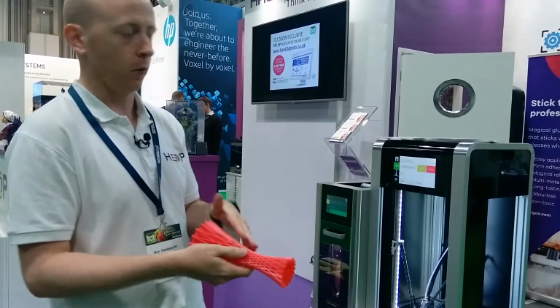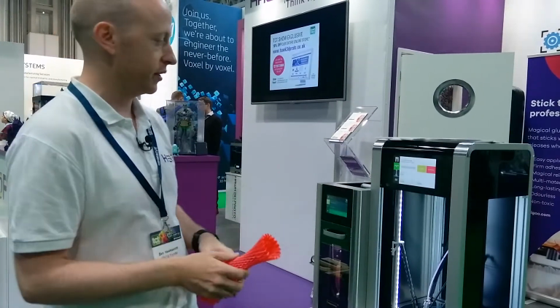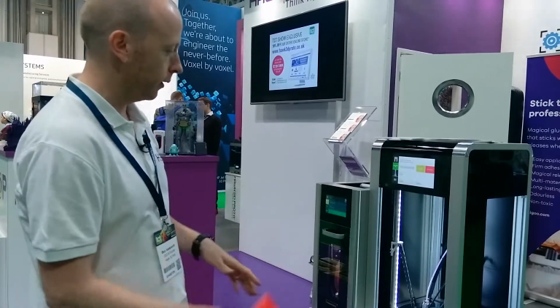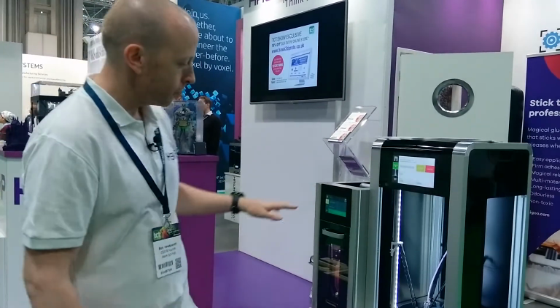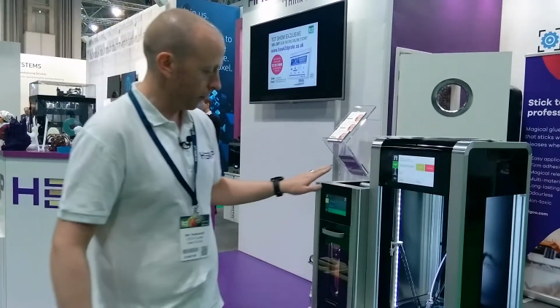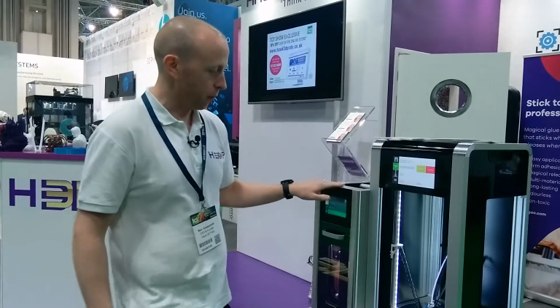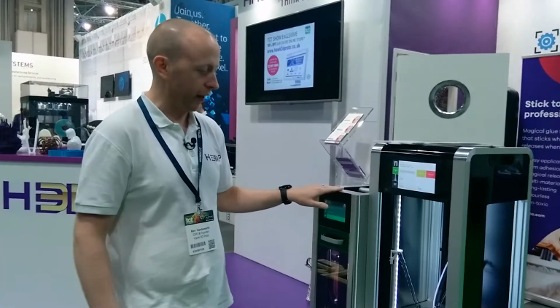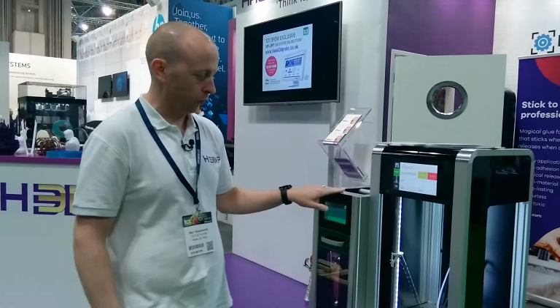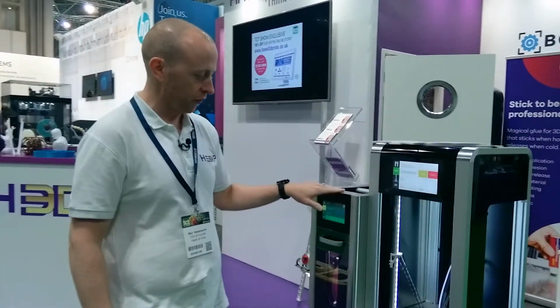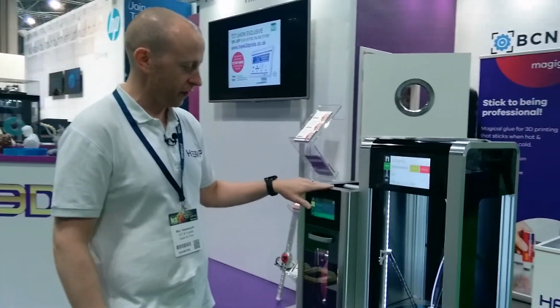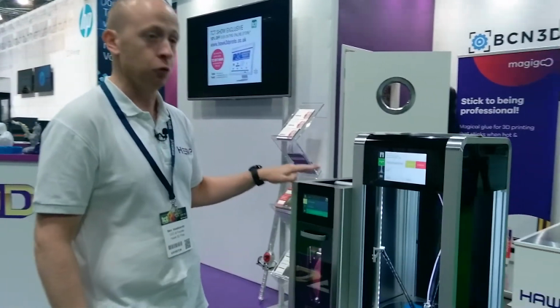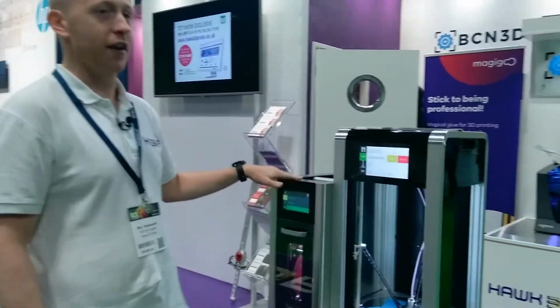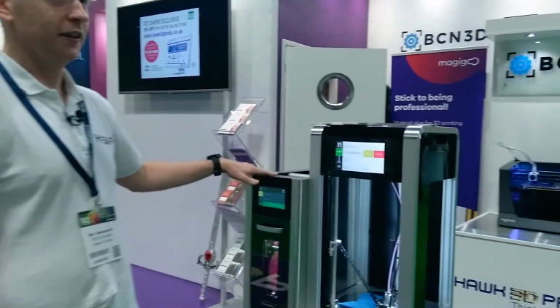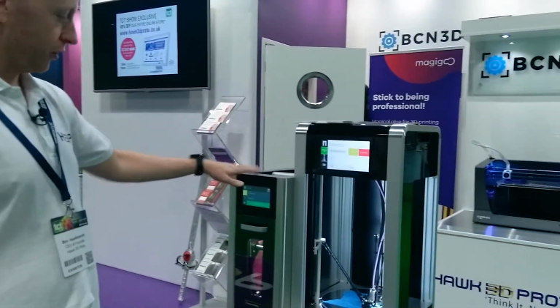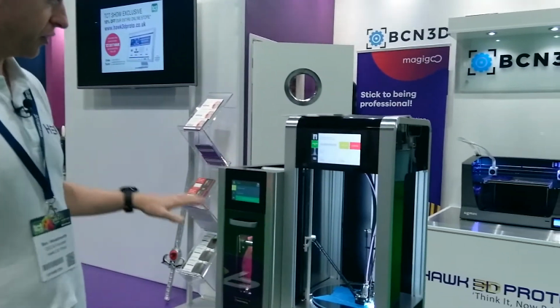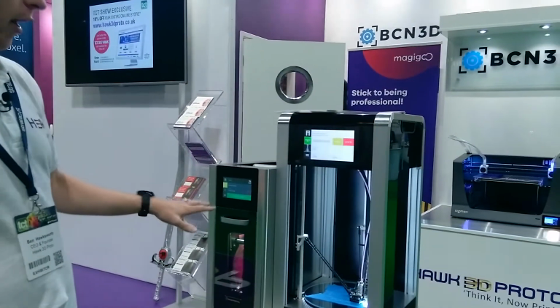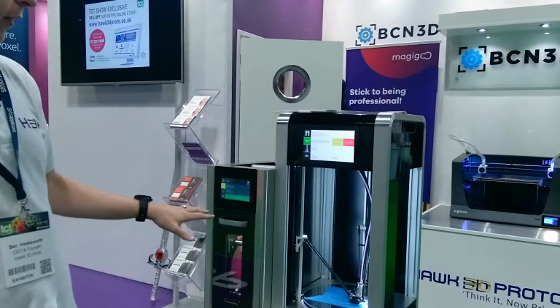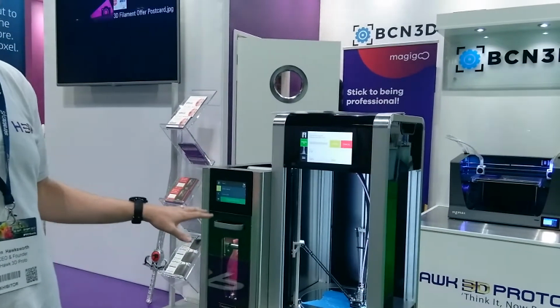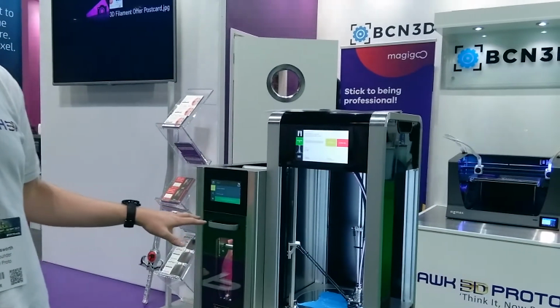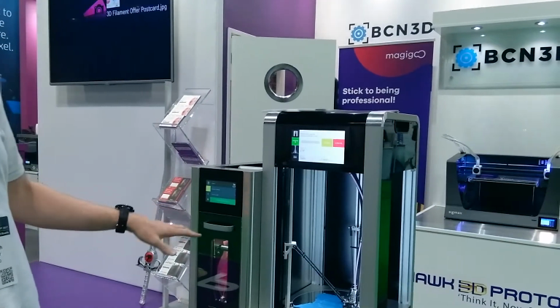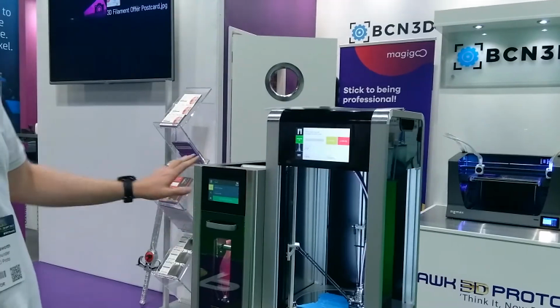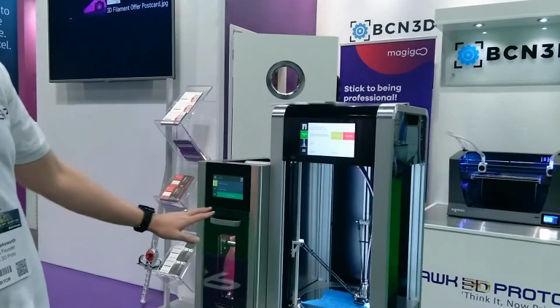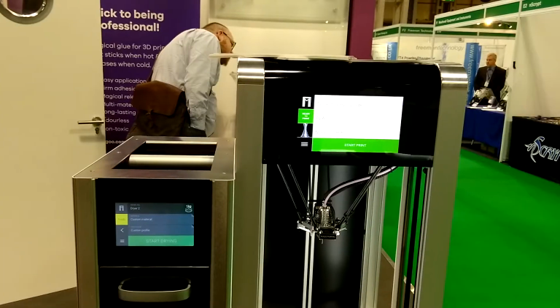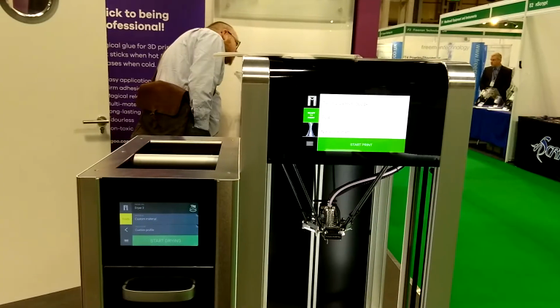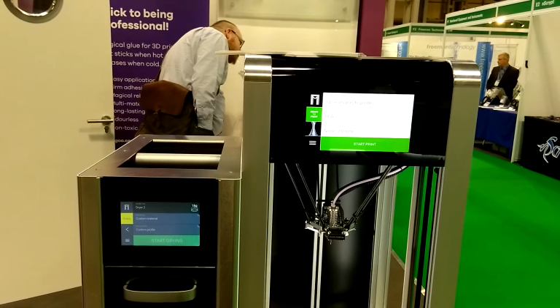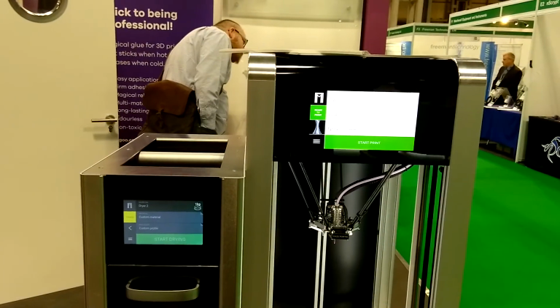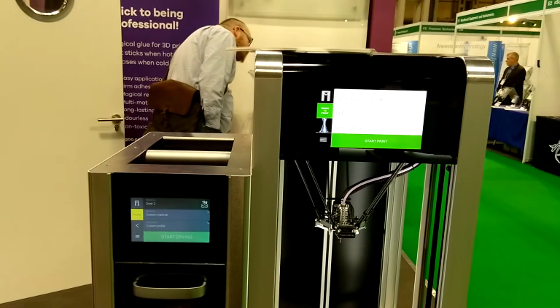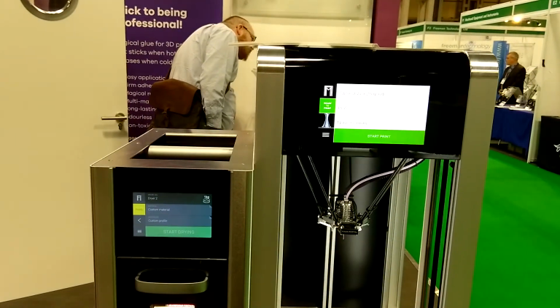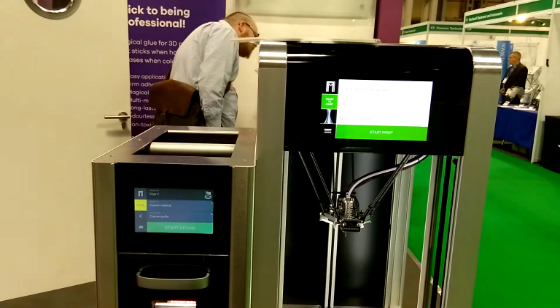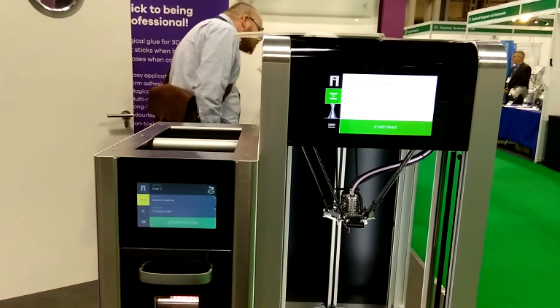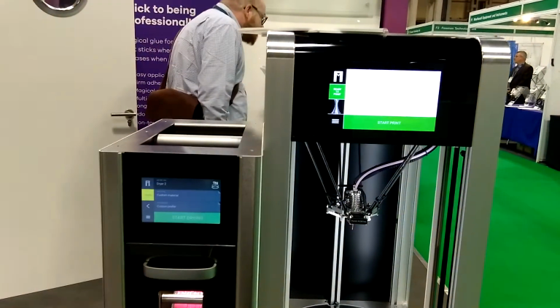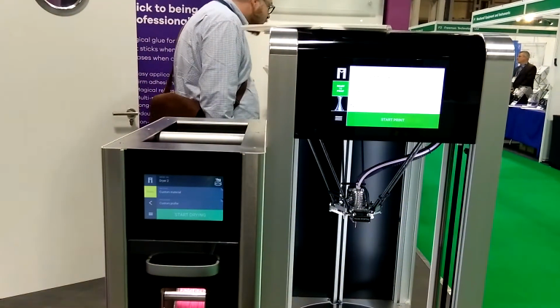It prints at PLA temperatures but gives you the durability and surface finish of ABS, and actually a more premium quality as well. Mass Portal have kindly loaned us their new dryer, so you can actually dry your filament up to 80 degrees with up to a 1kg spool.